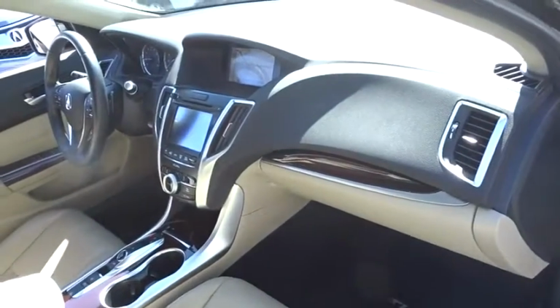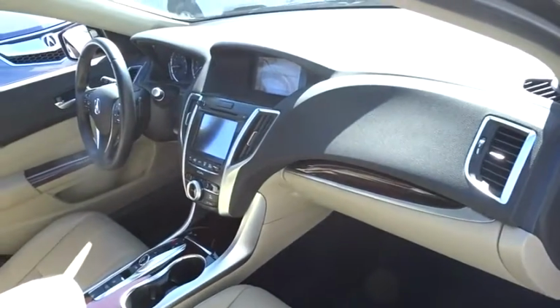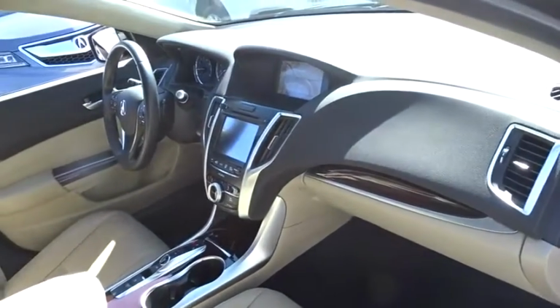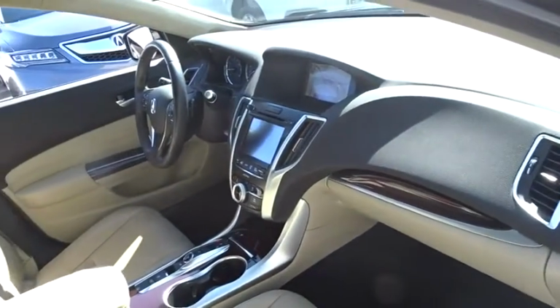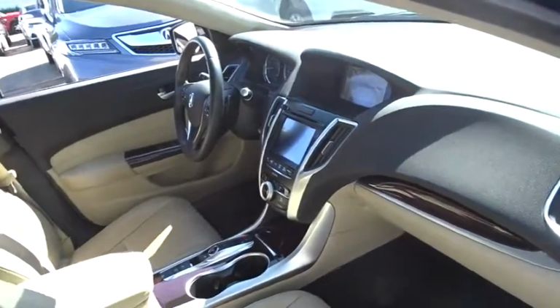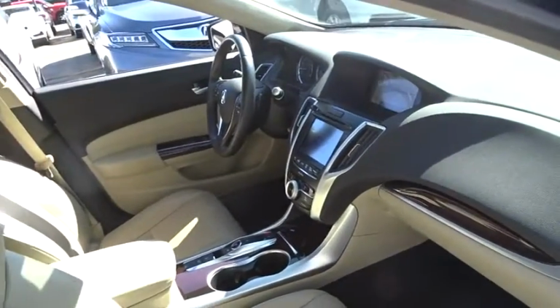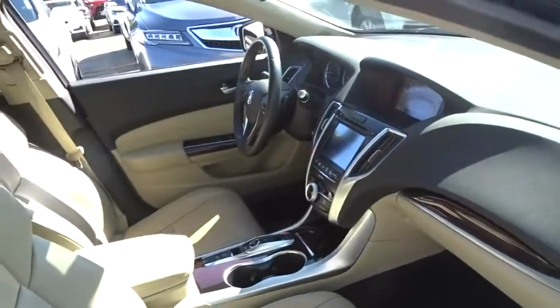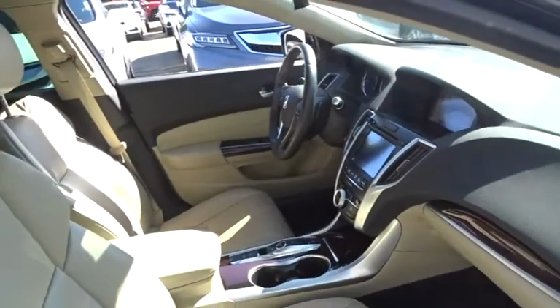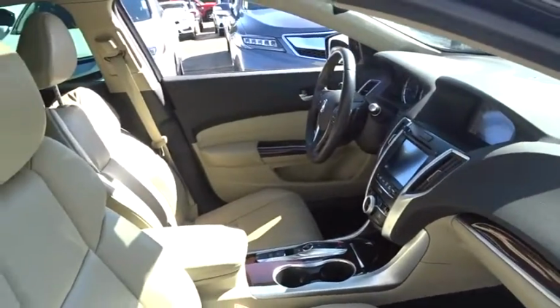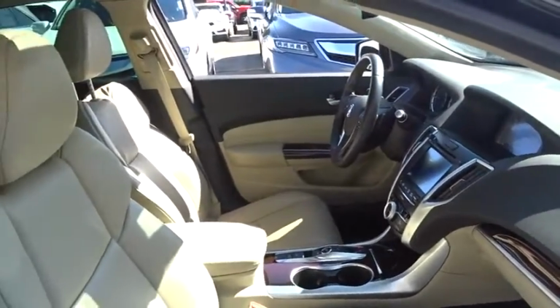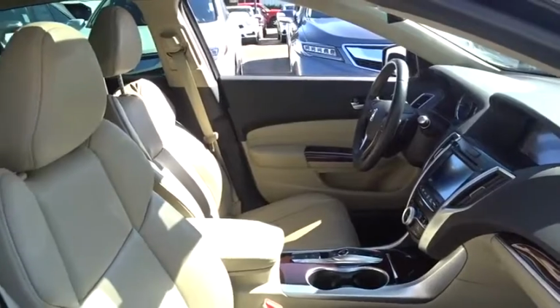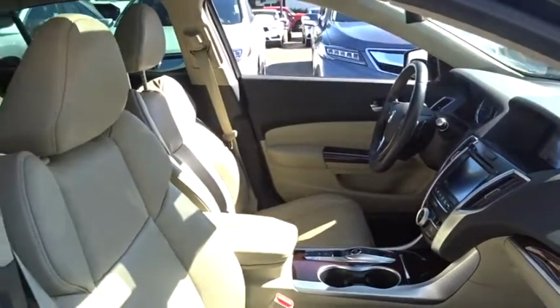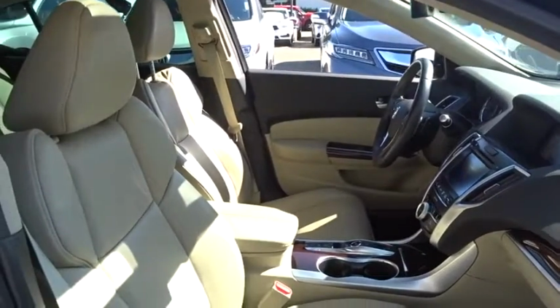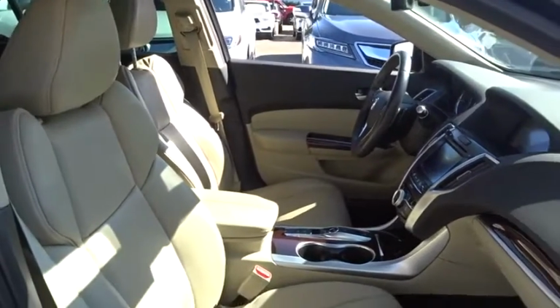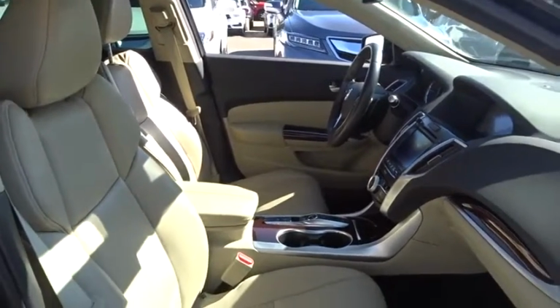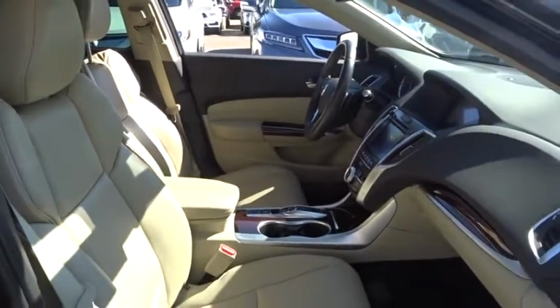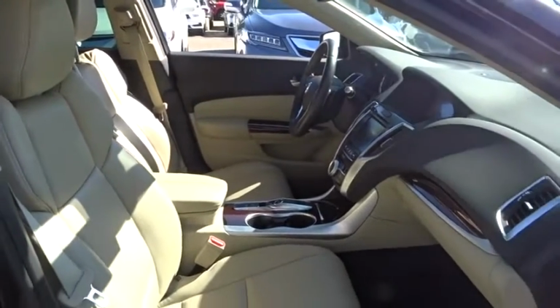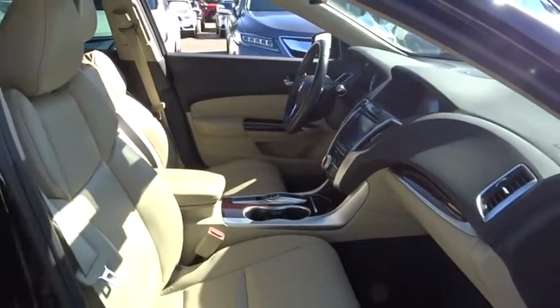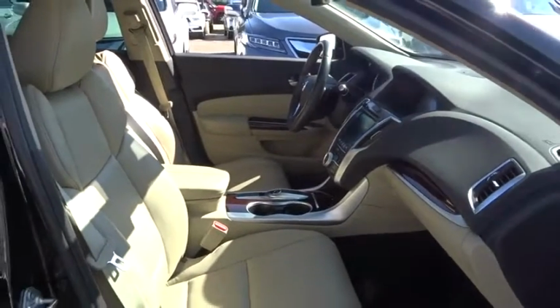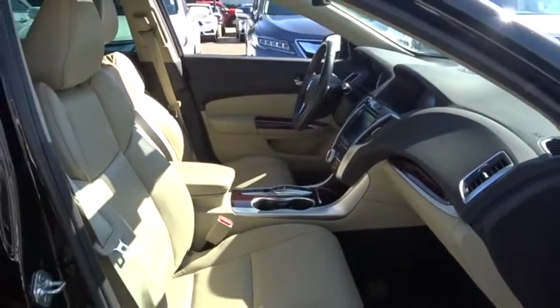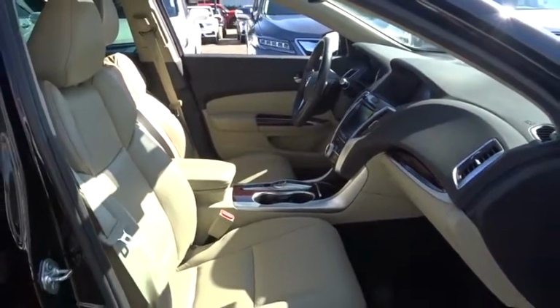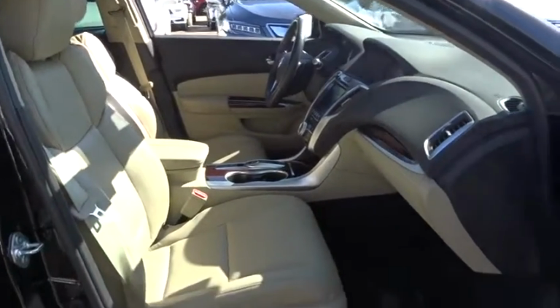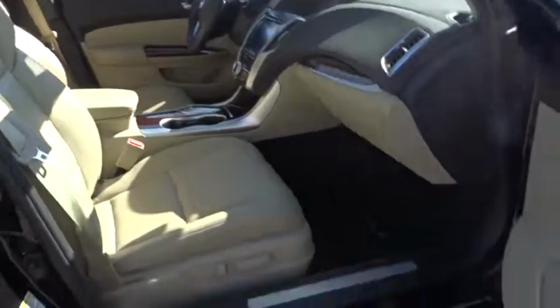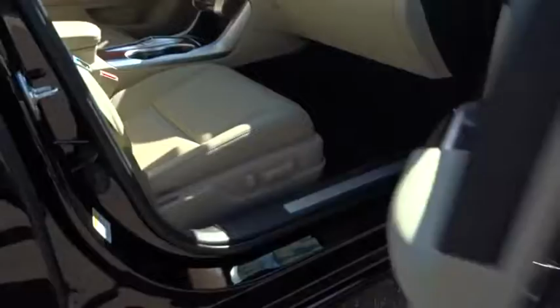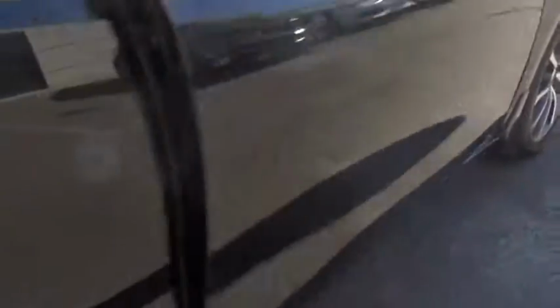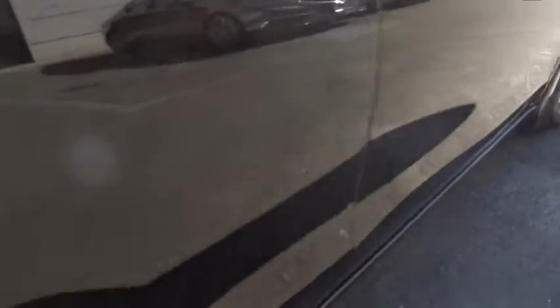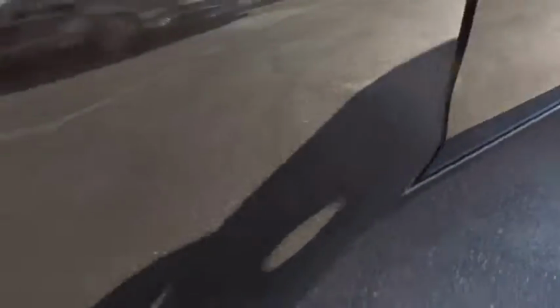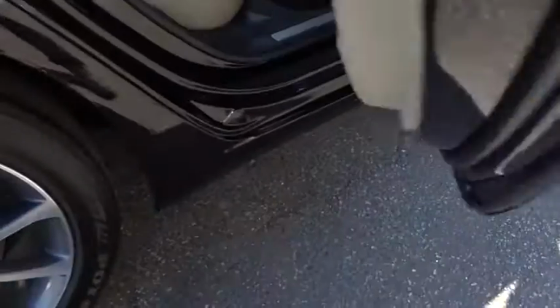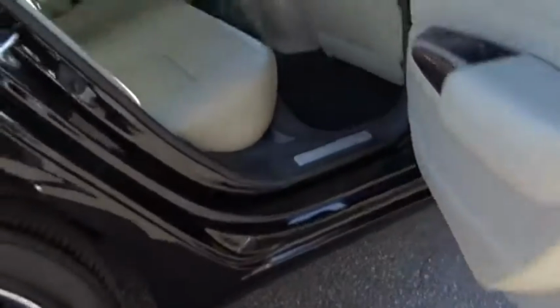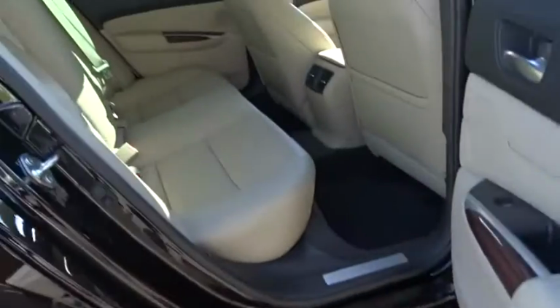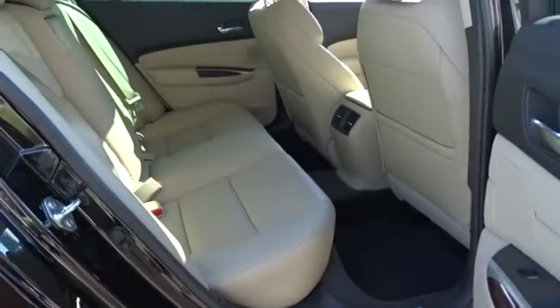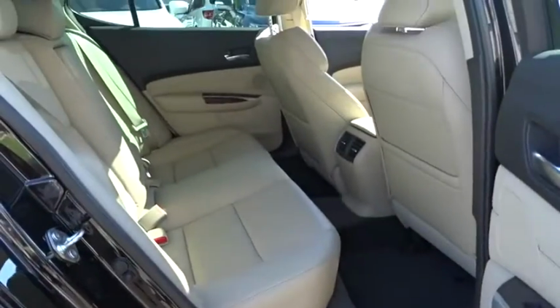Power passenger seat, navigation system, stability control, traction control, keyless entry, lane departure warning, backup camera, anti-lock braking system, steering wheel audio controls, Bluetooth.